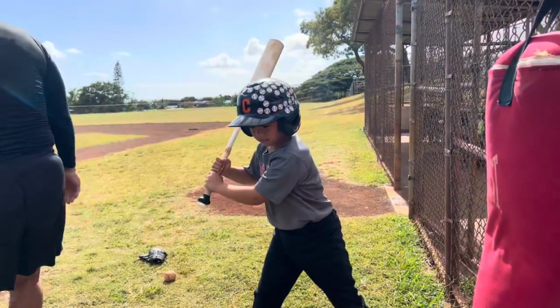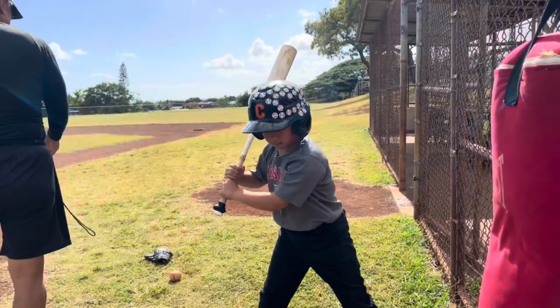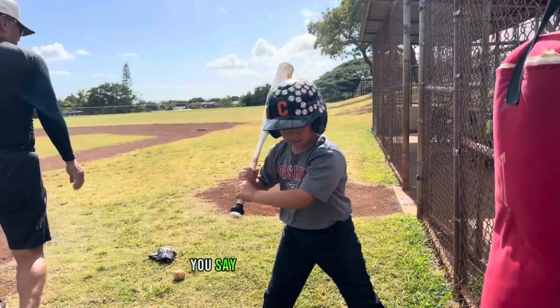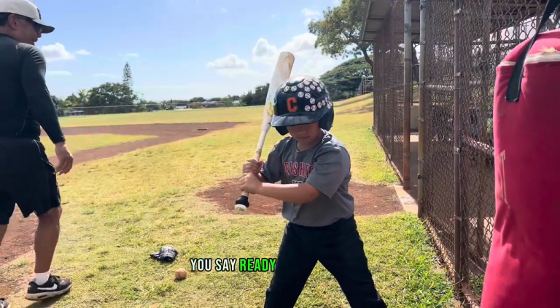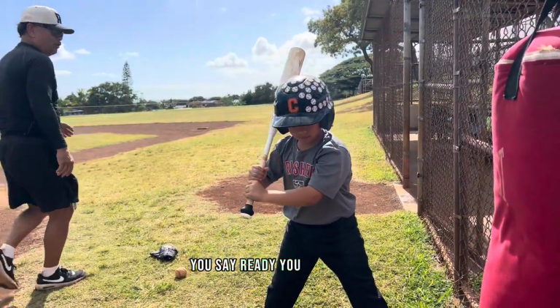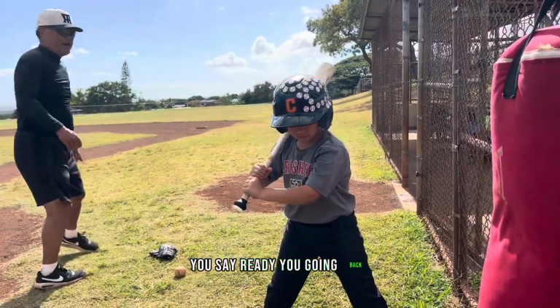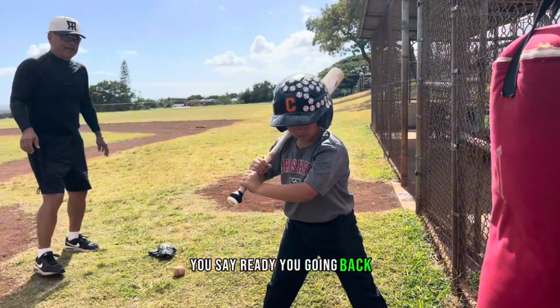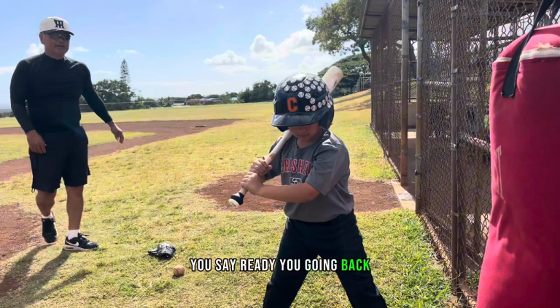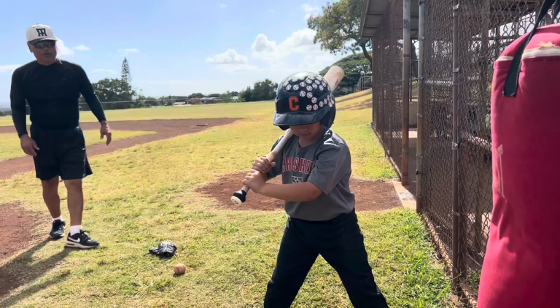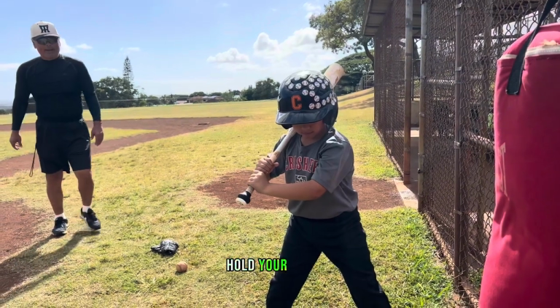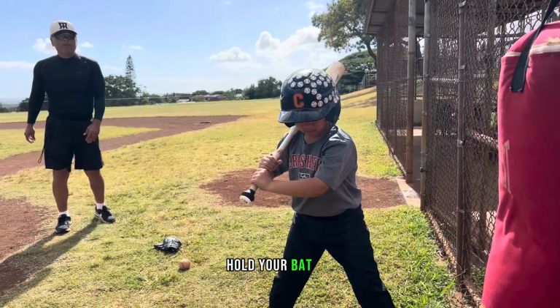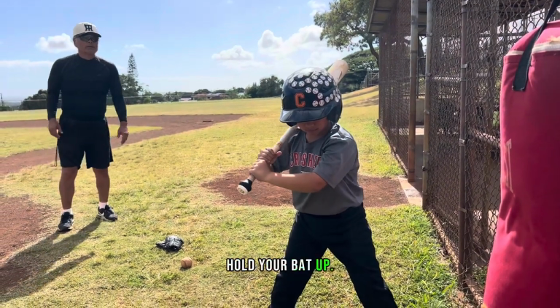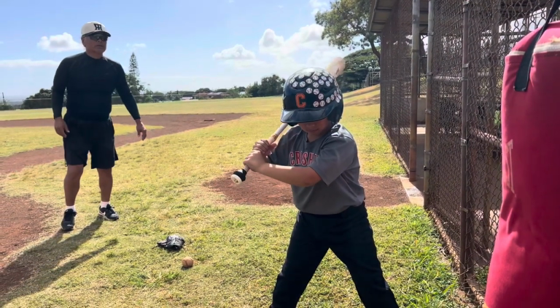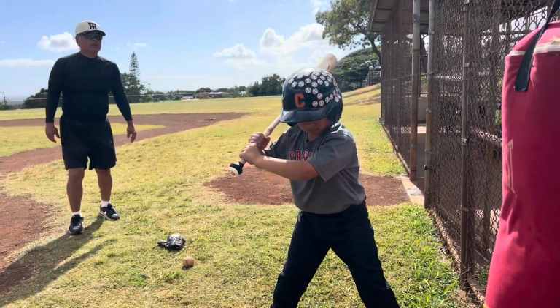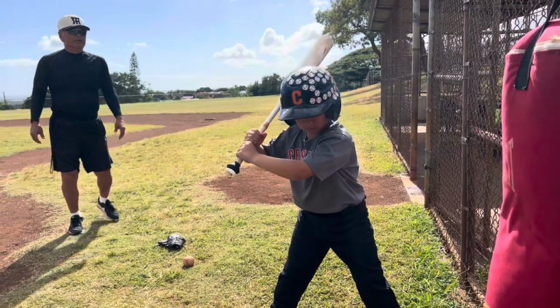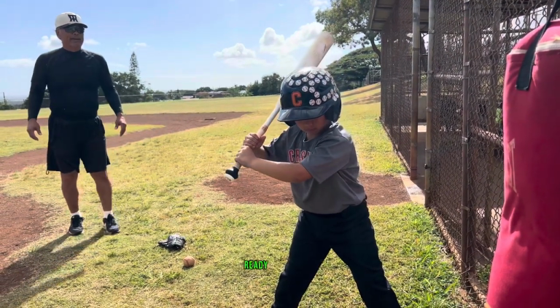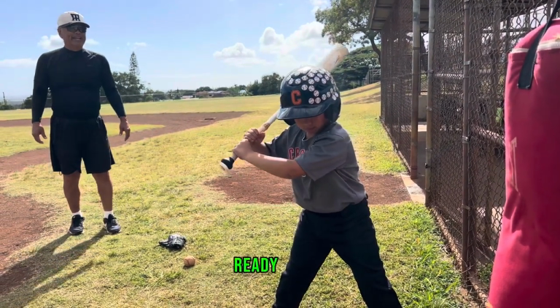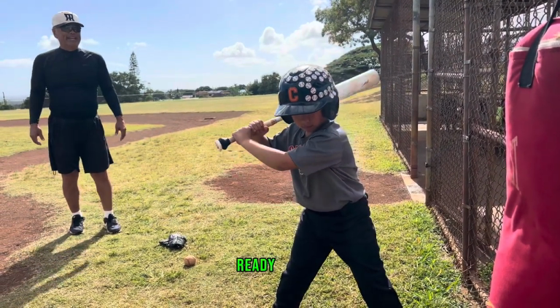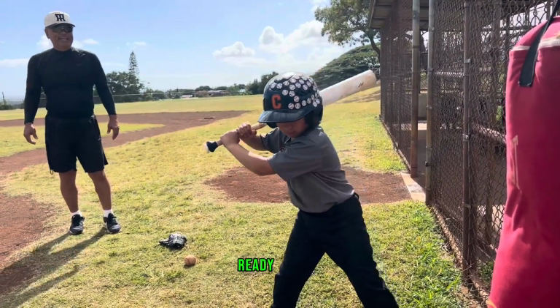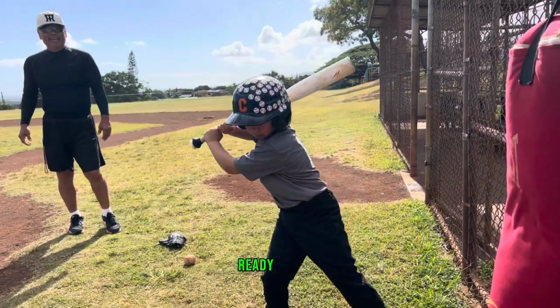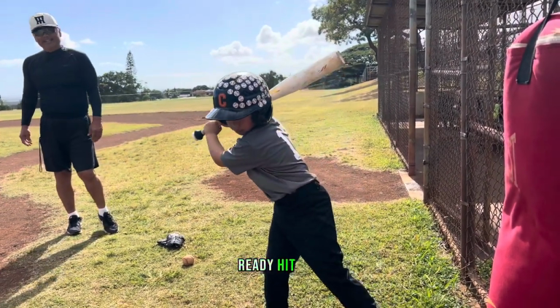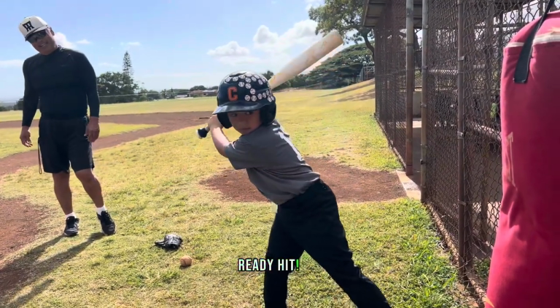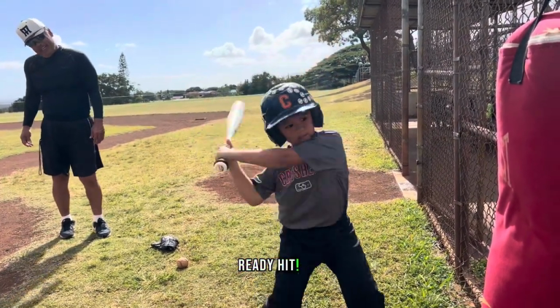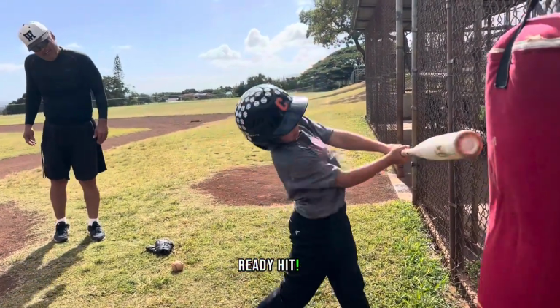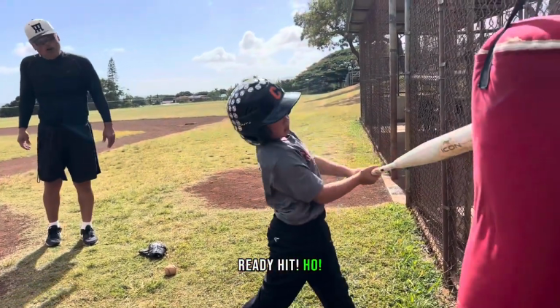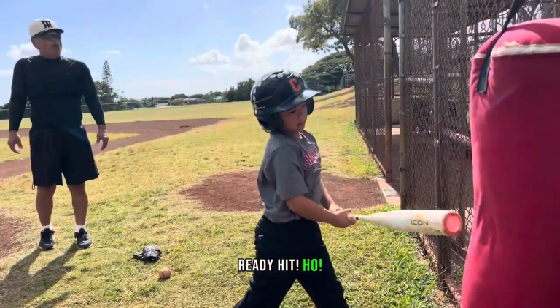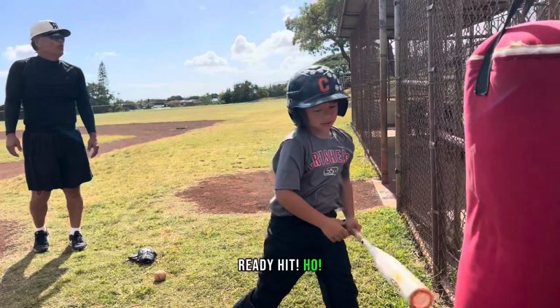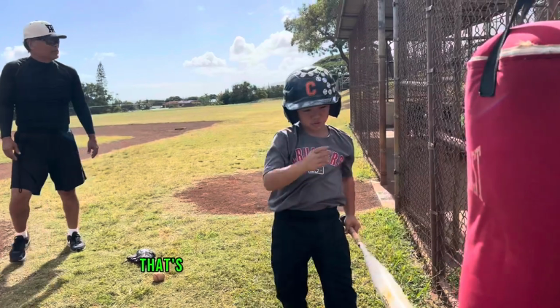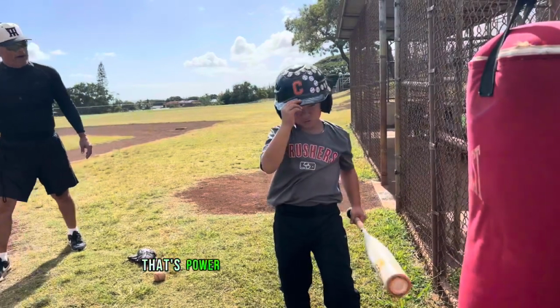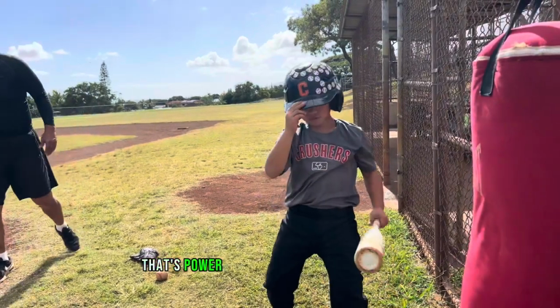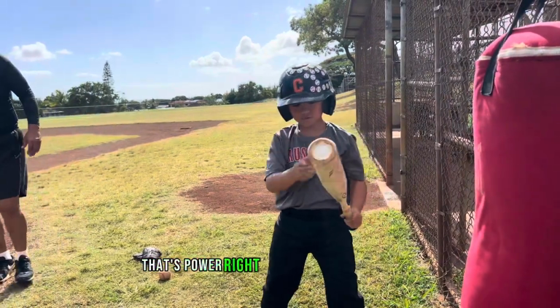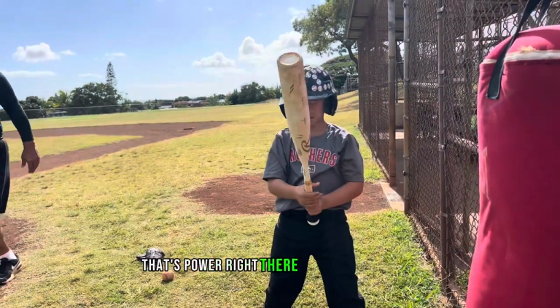When you say ready, you're going back. Pull your bat up. Ready. Hit. Boom. That's power right there.